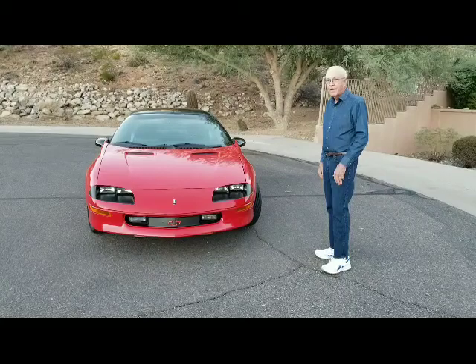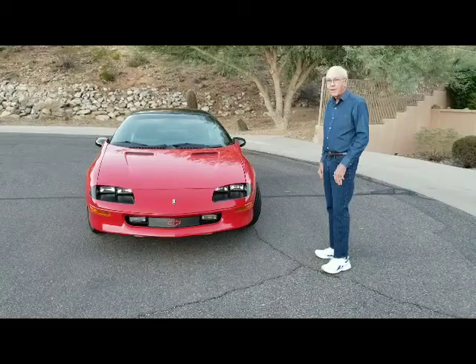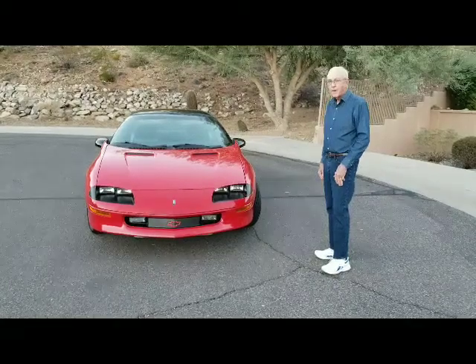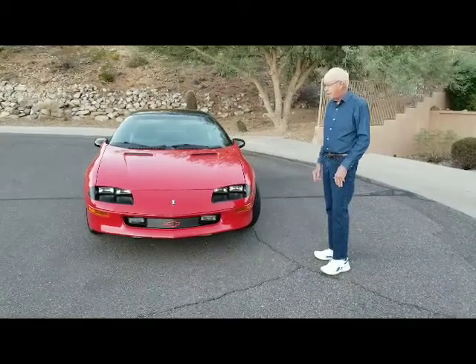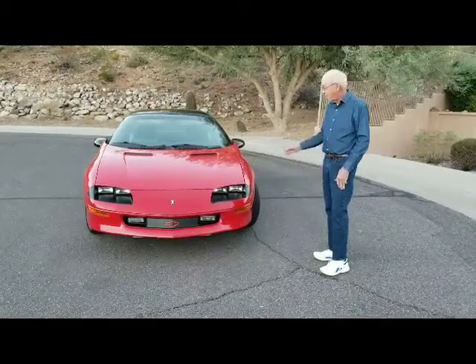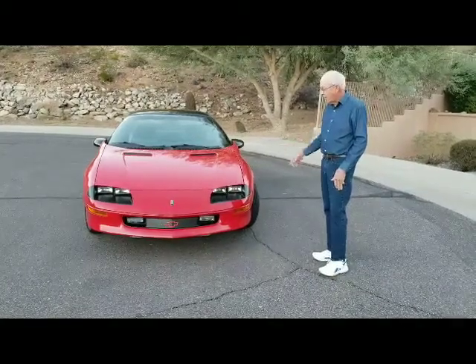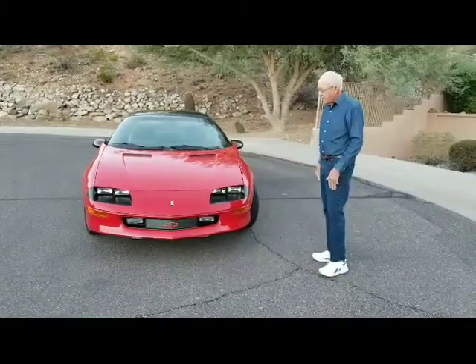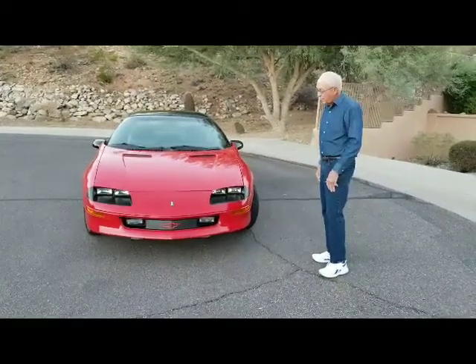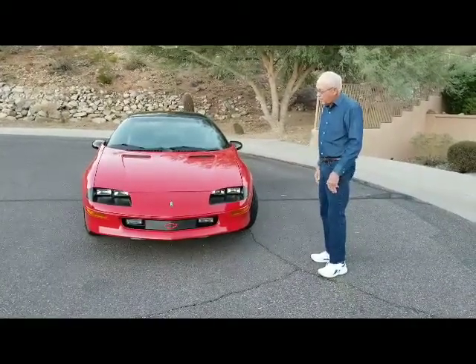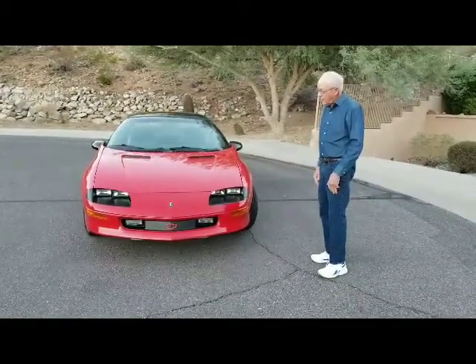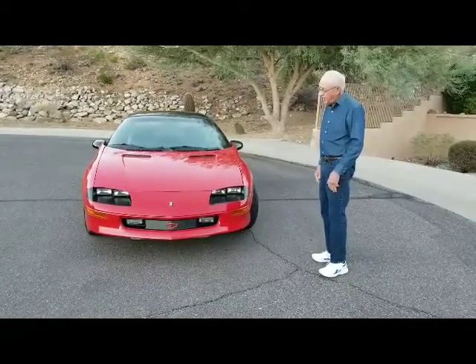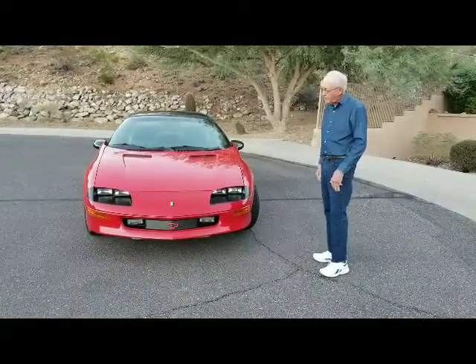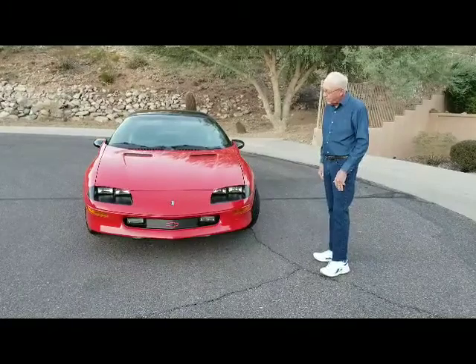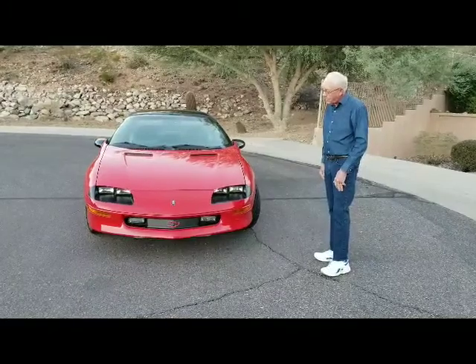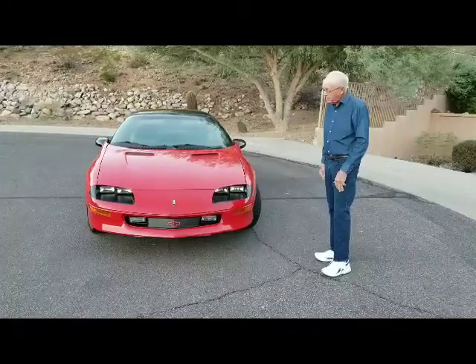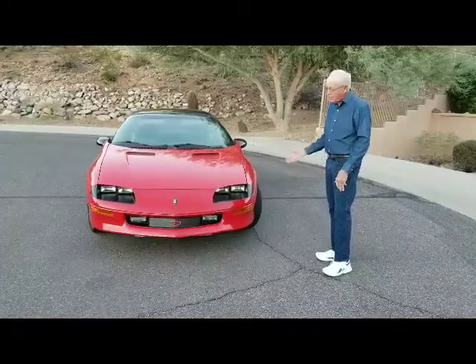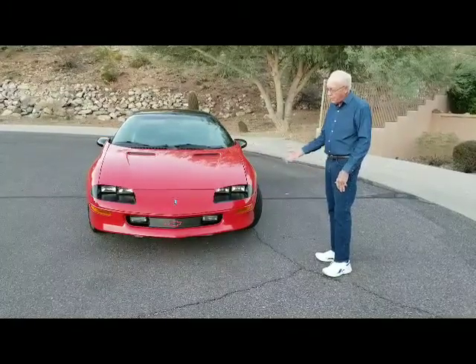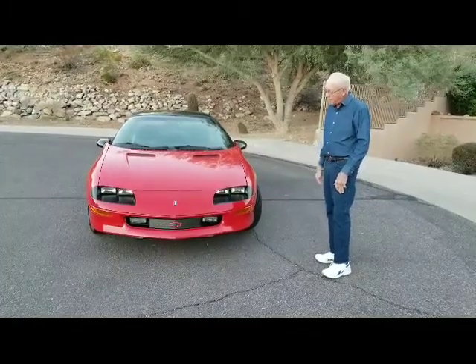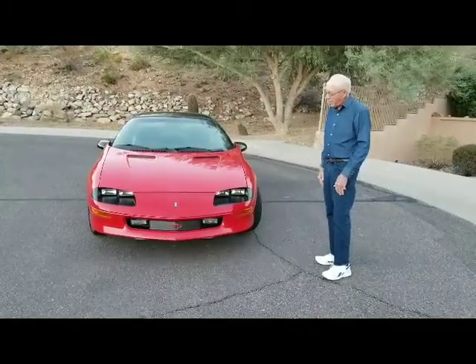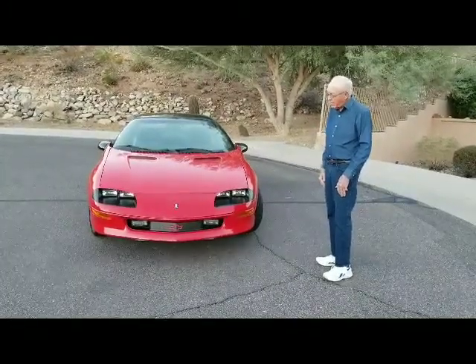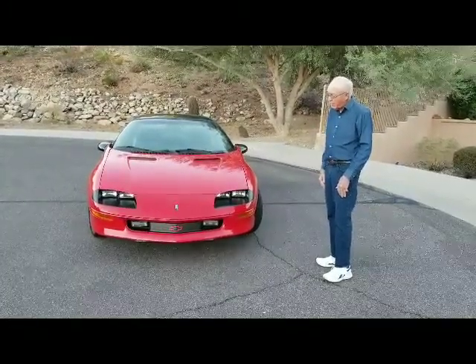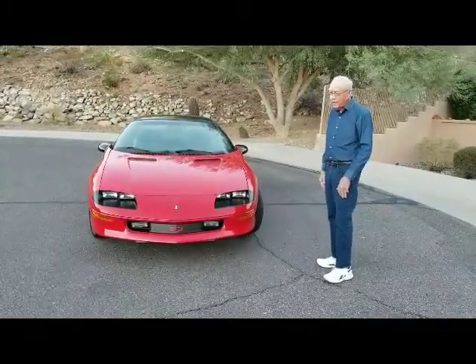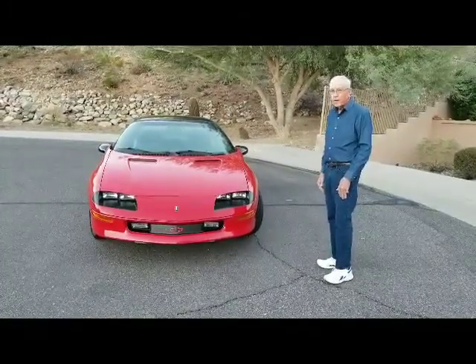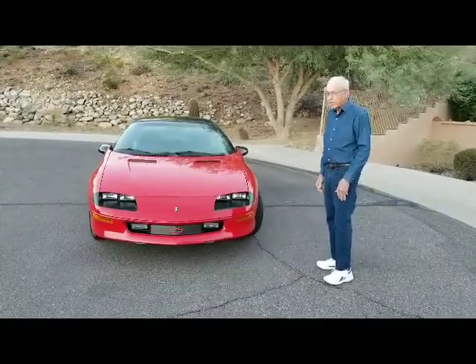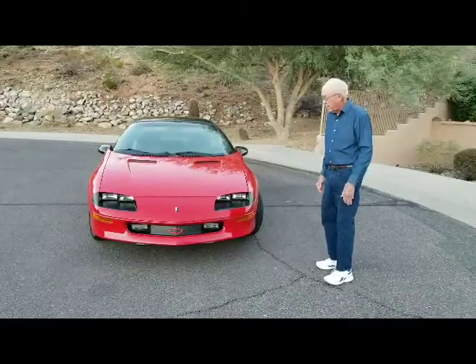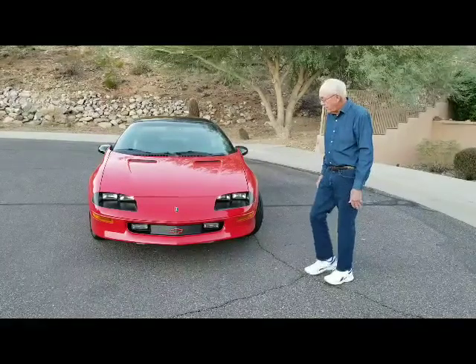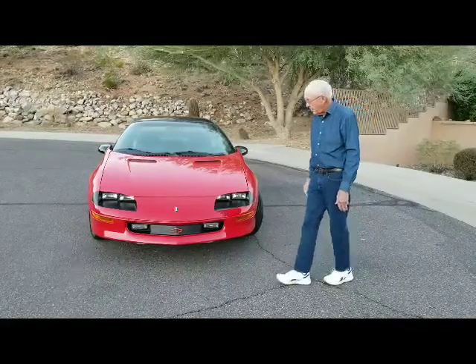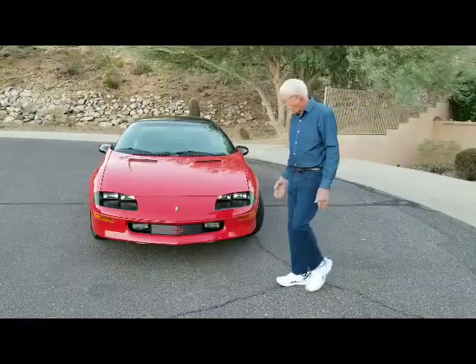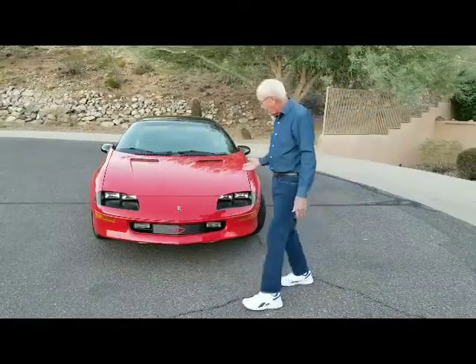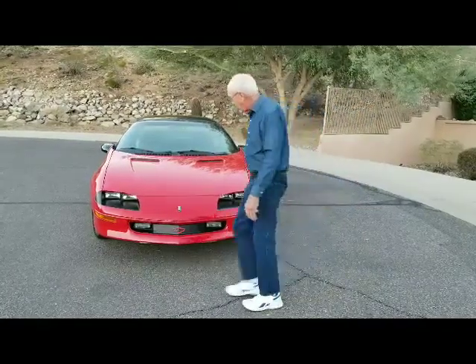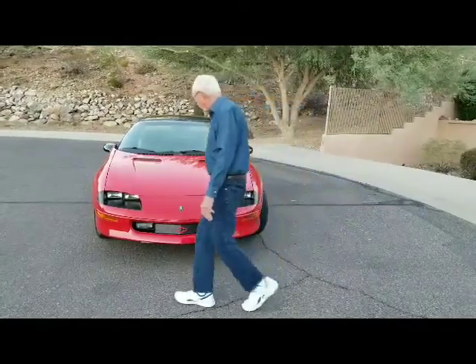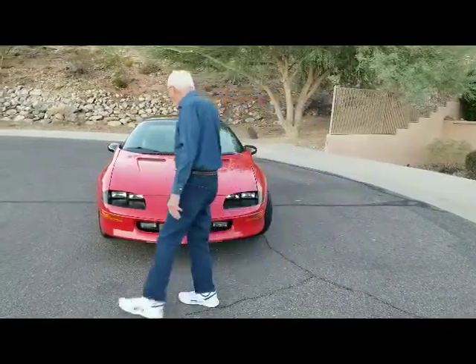Hi, I'd like to show you my '94 Z28 Camaro. This is a true time capsule car. It's got 3,900 miles on it. The car is absolutely like new.